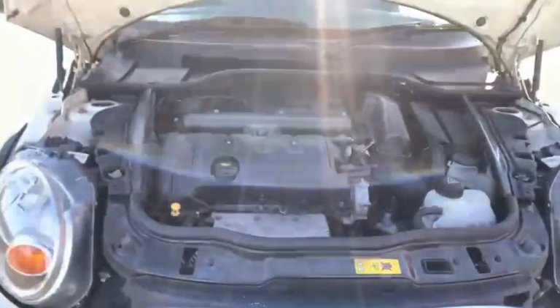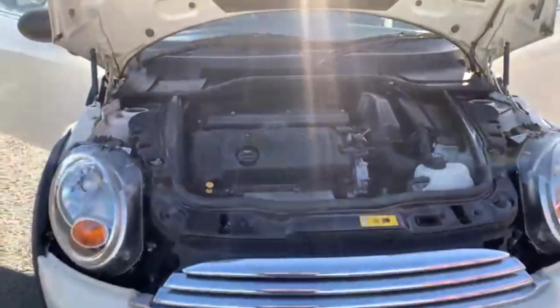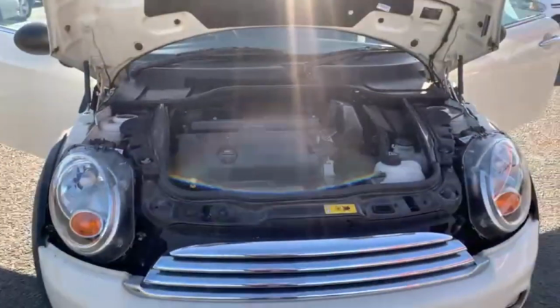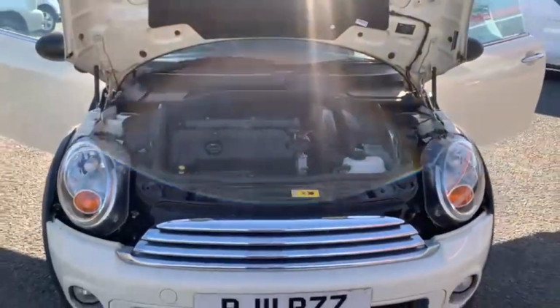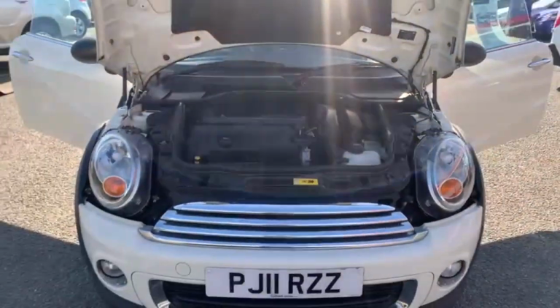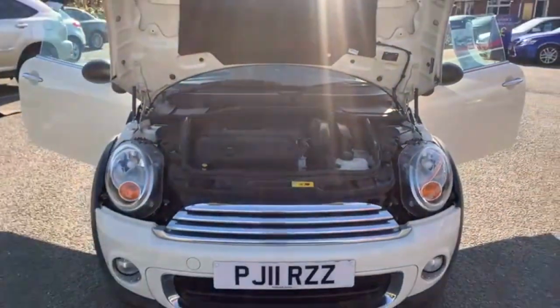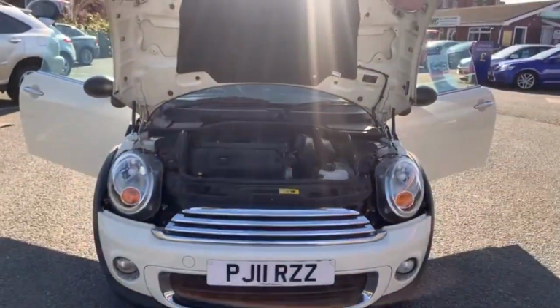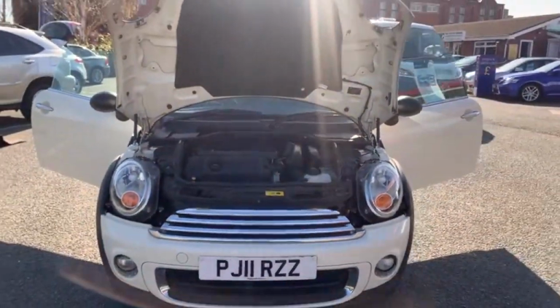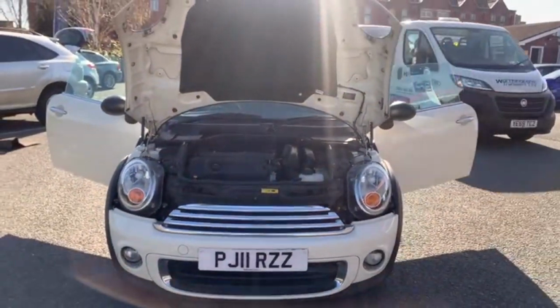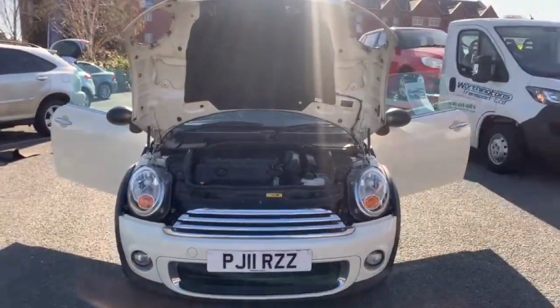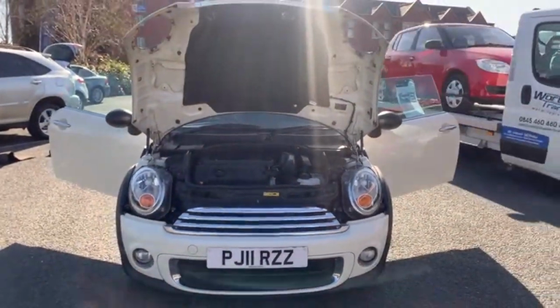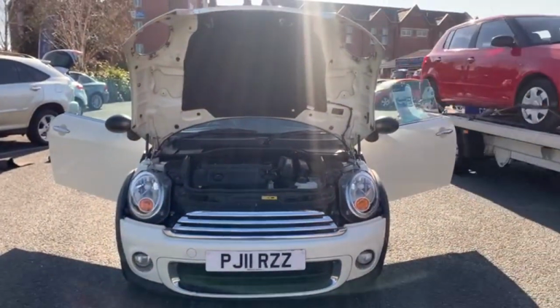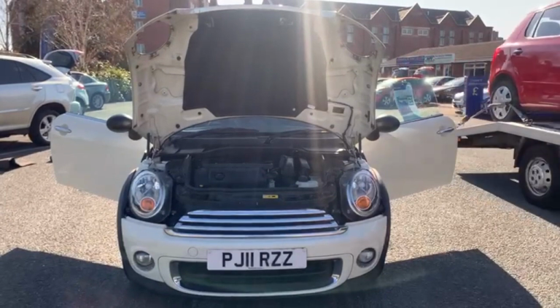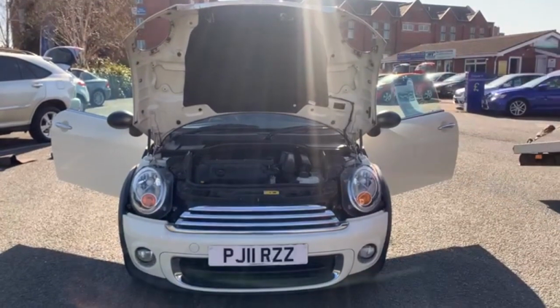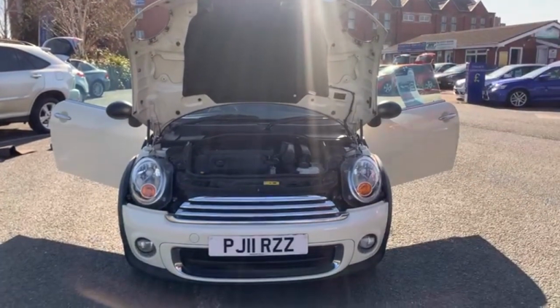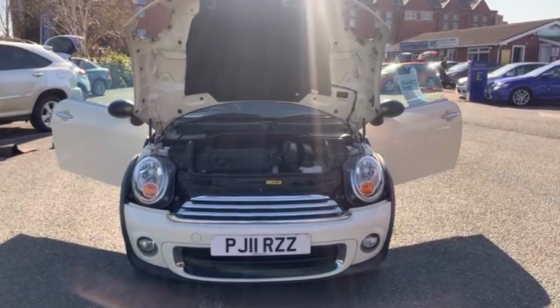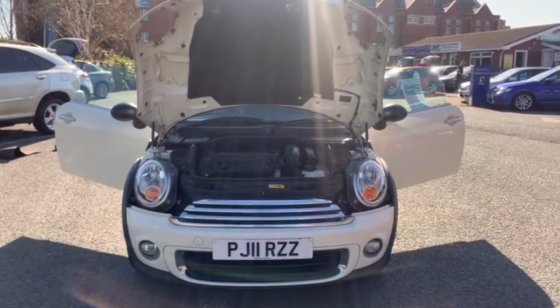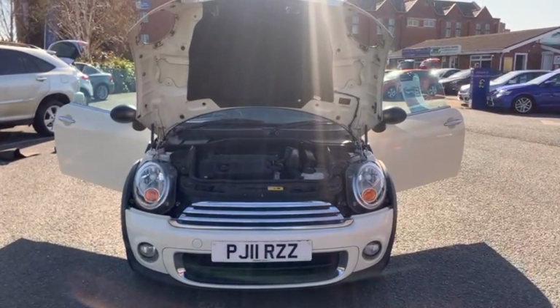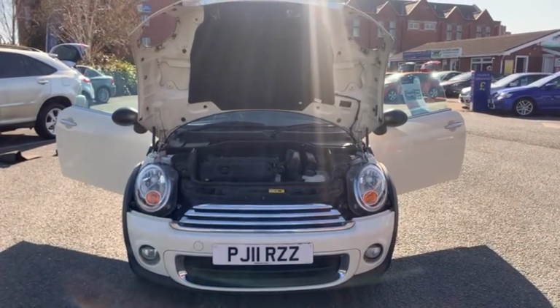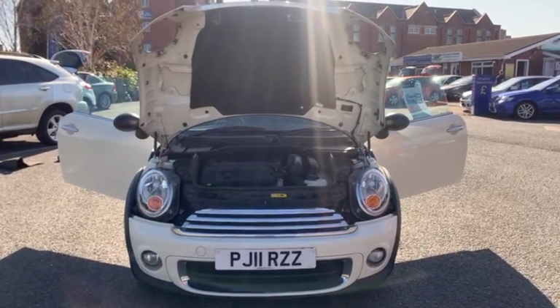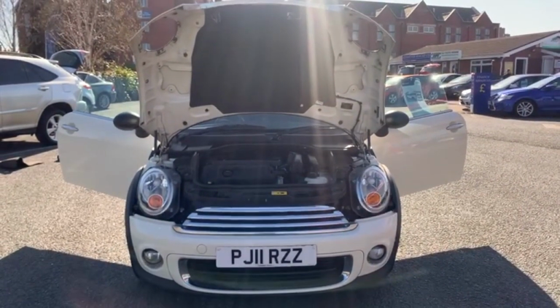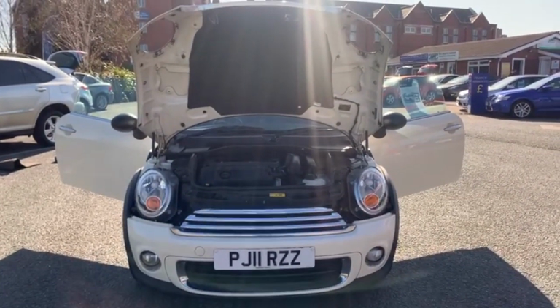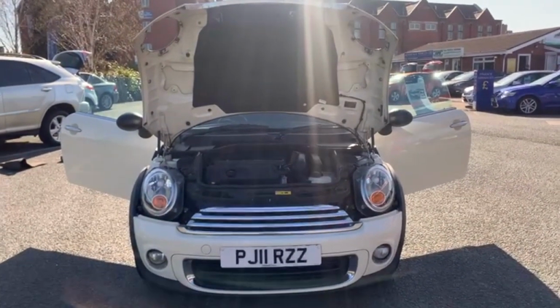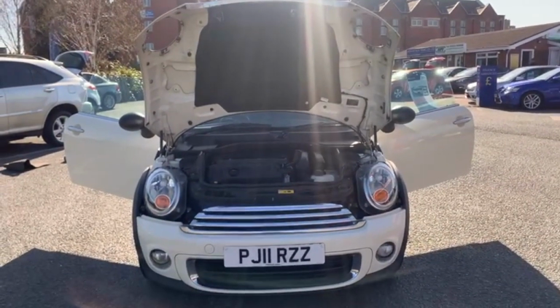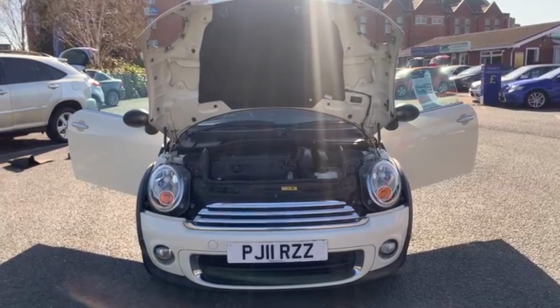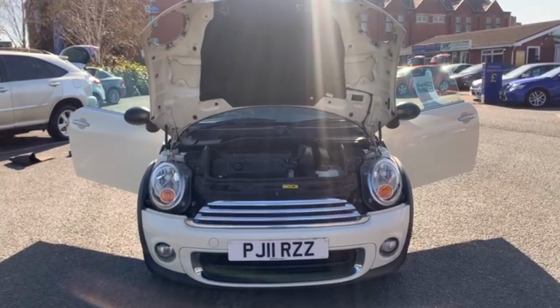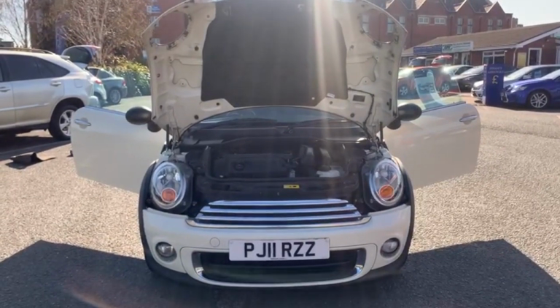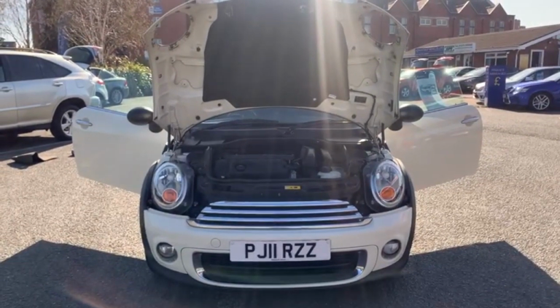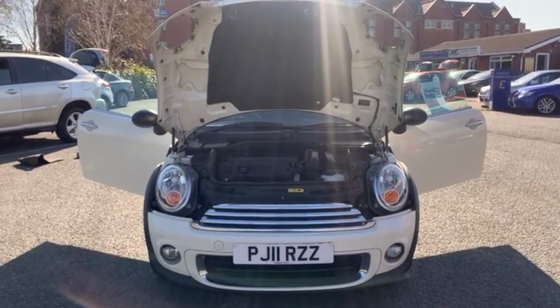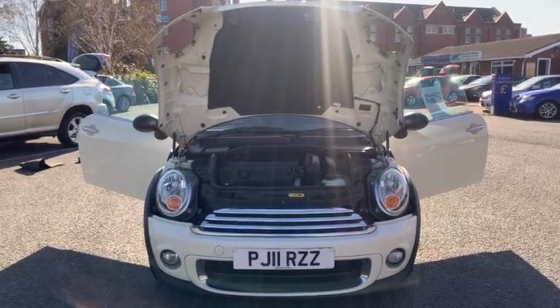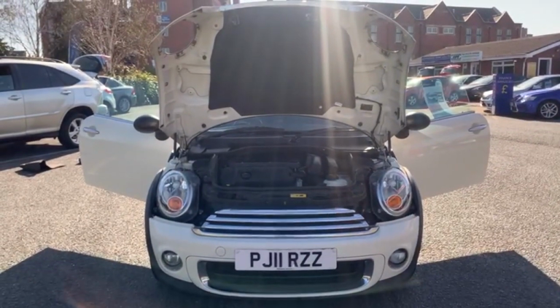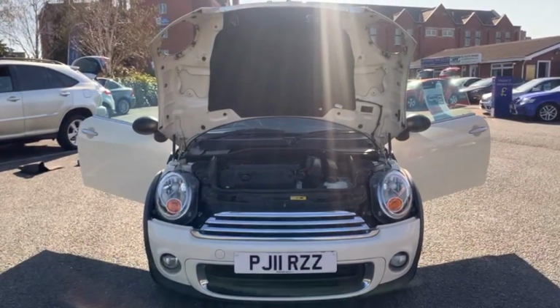If anyone has any questions whatsoever on this vehicle or any other vehicle we have for sale, please feel free to give us a call or a message and we will be more than happy to help you out the best way we can. Thanks for watching — that is the end of the video.